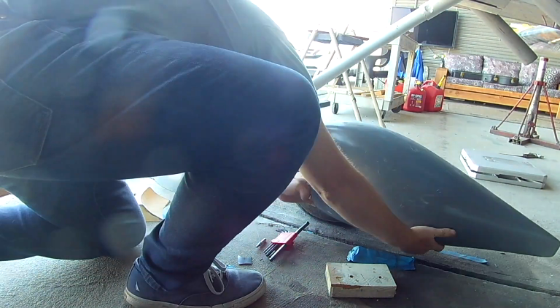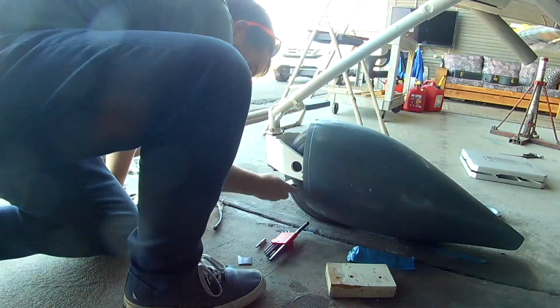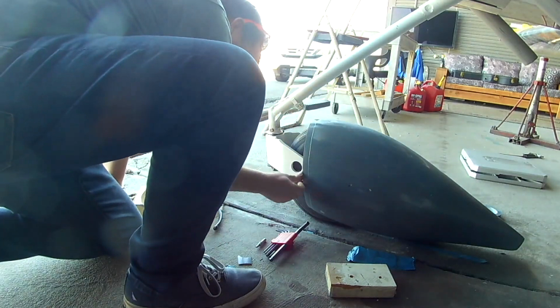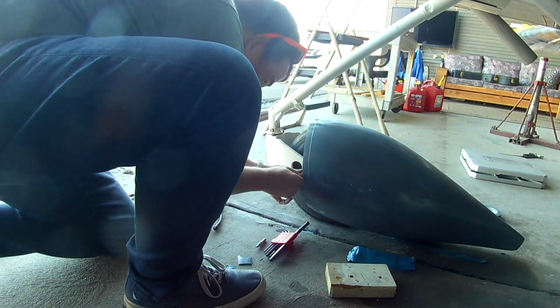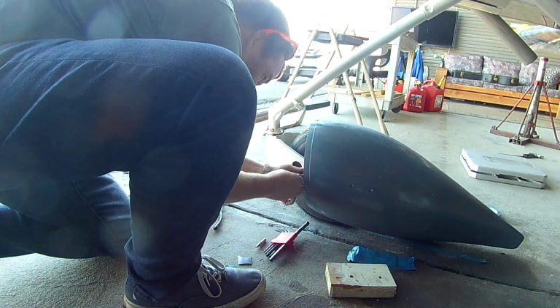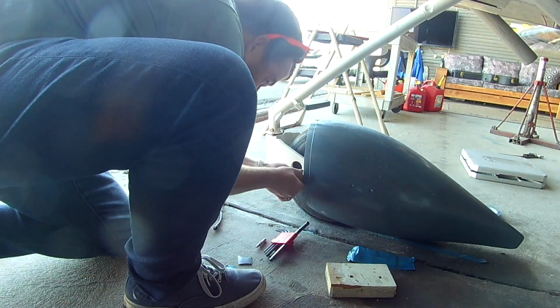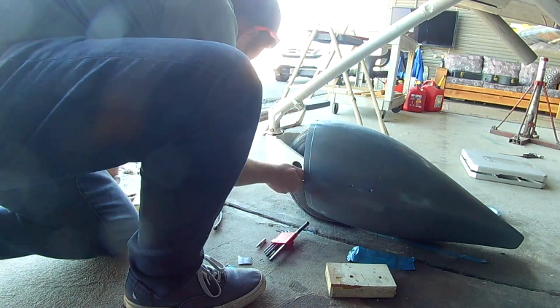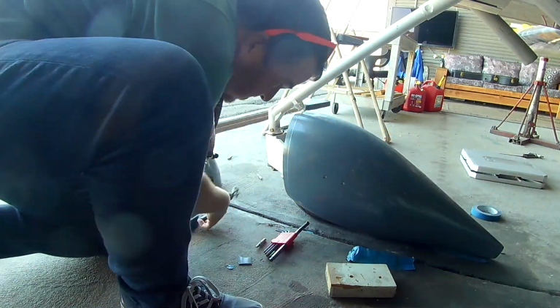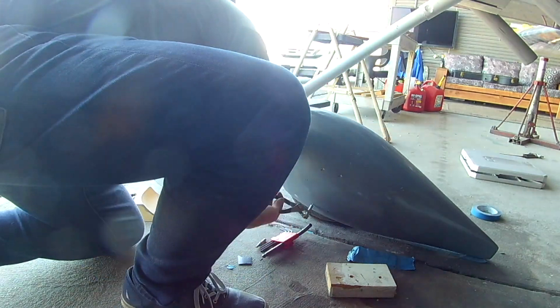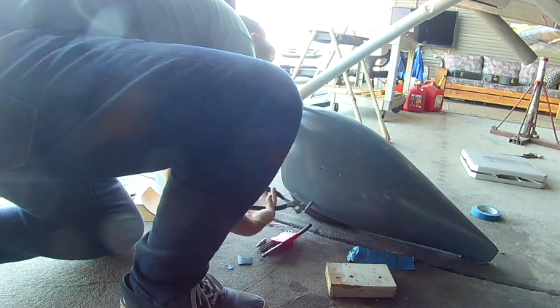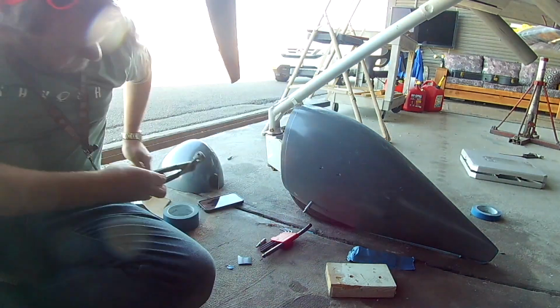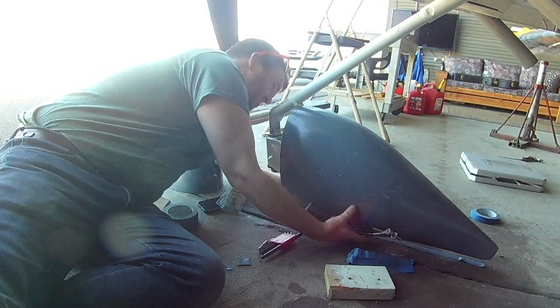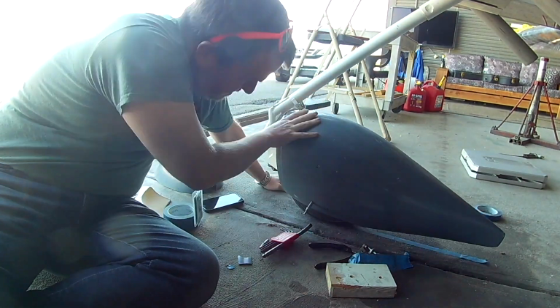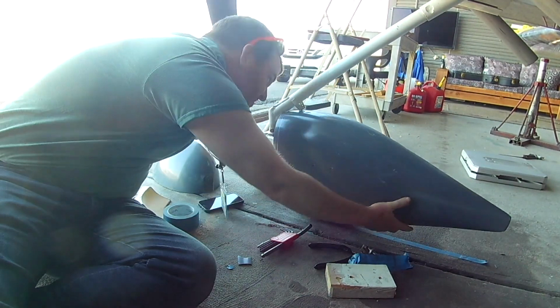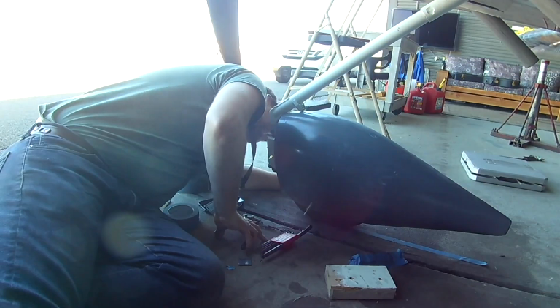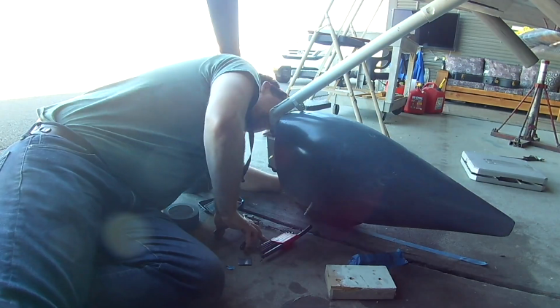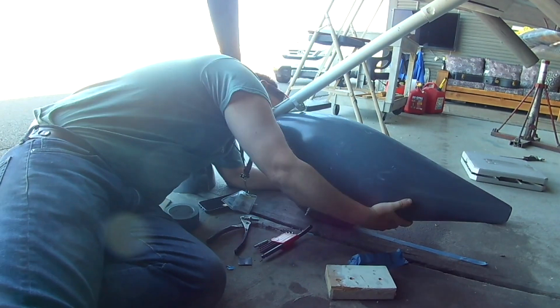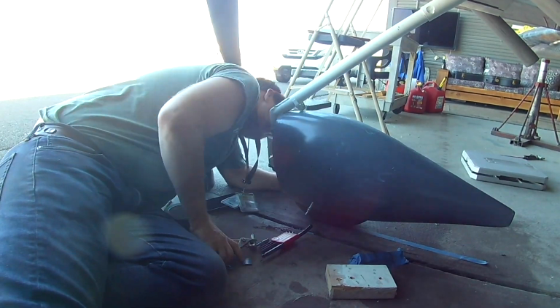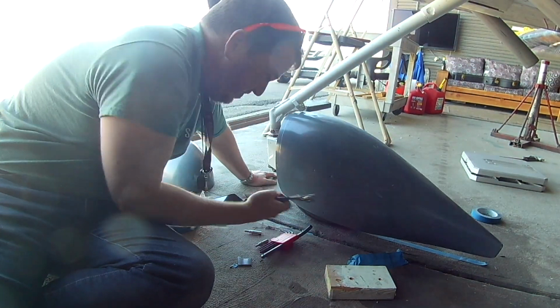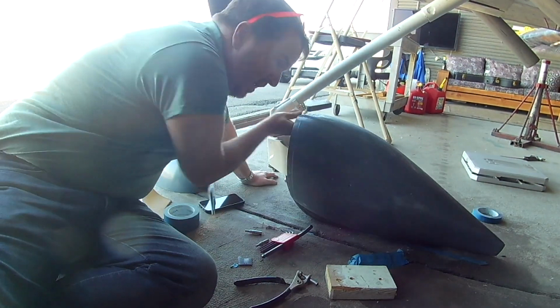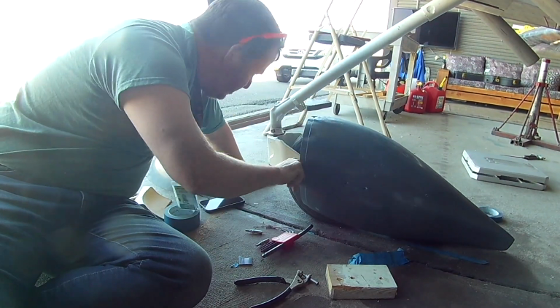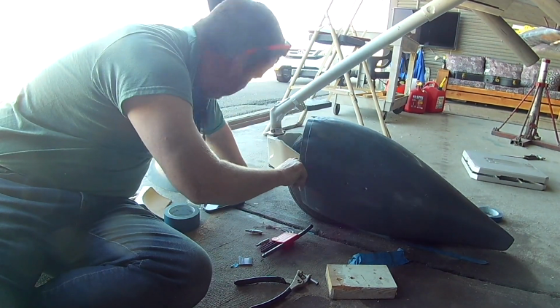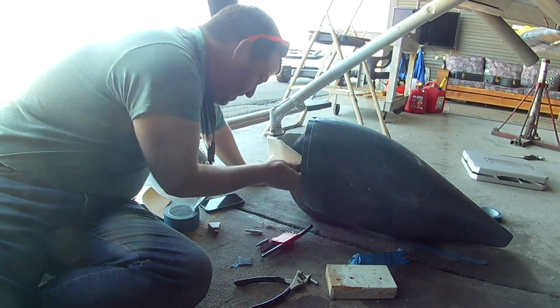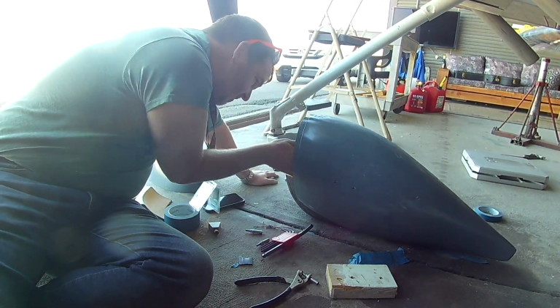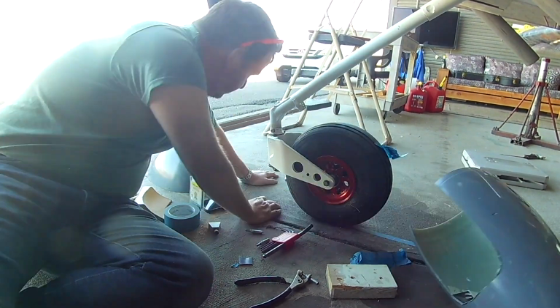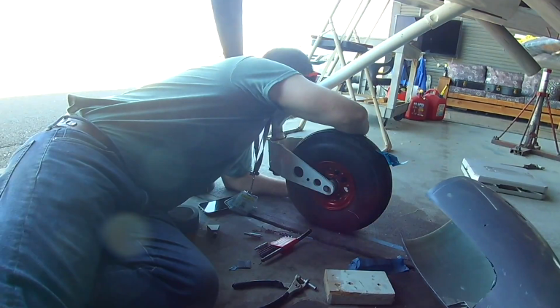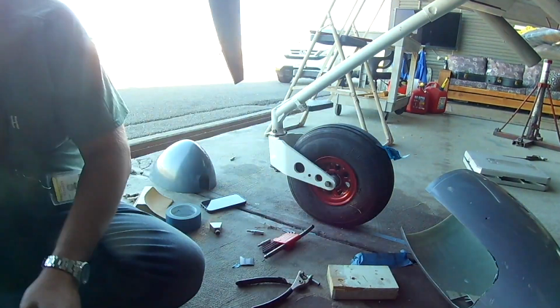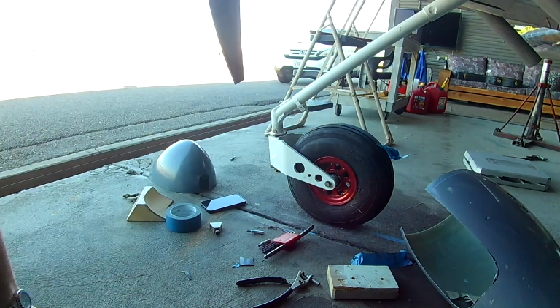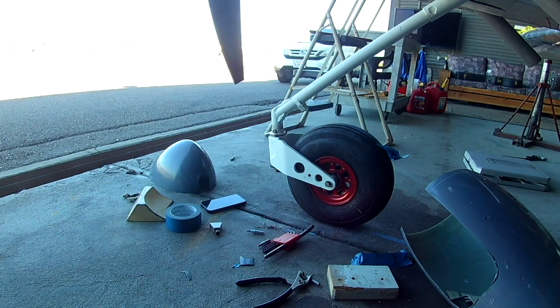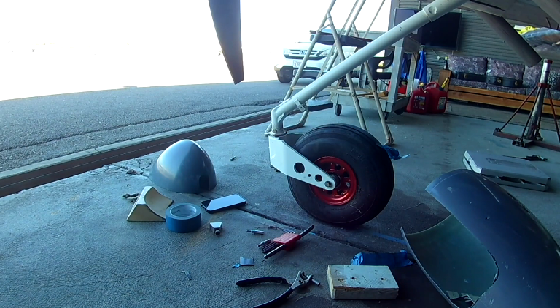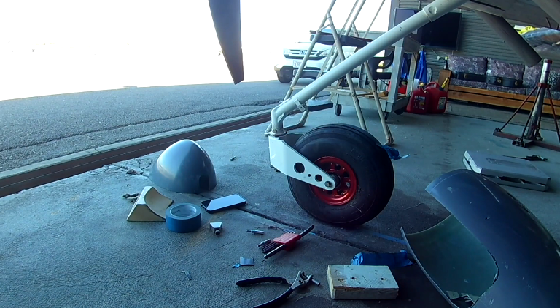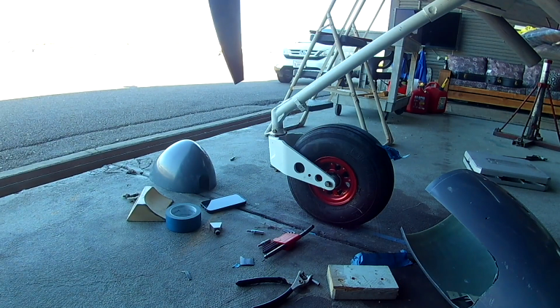In the last video, we finished sort of sizing up and squaring up this front fairing. We're pretty happy with the placement, and we had drilled the initial holes into the side.